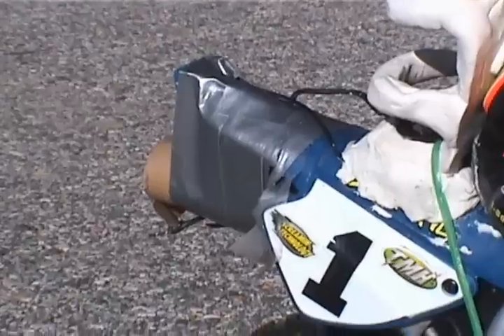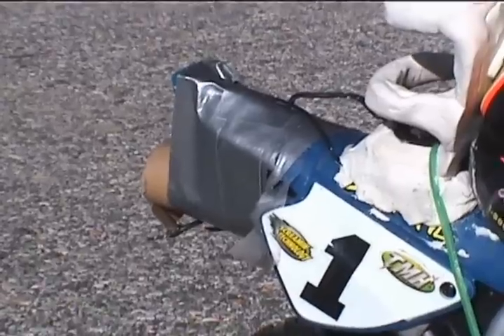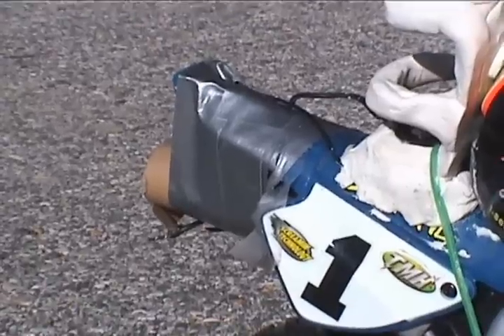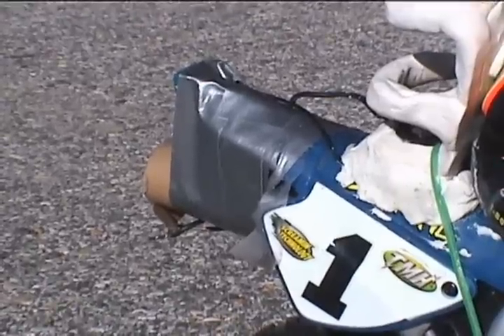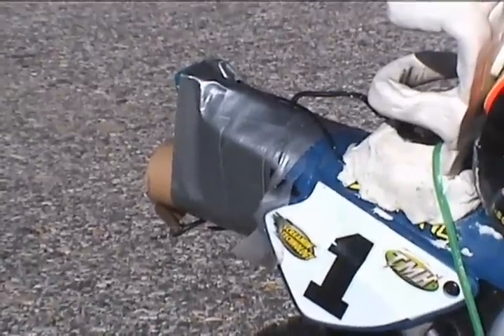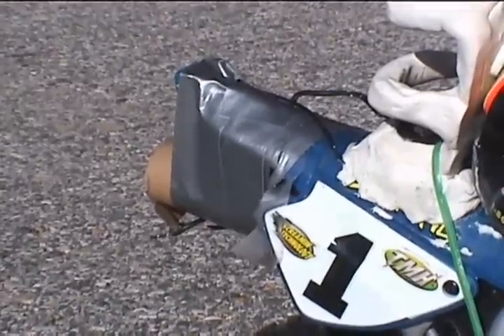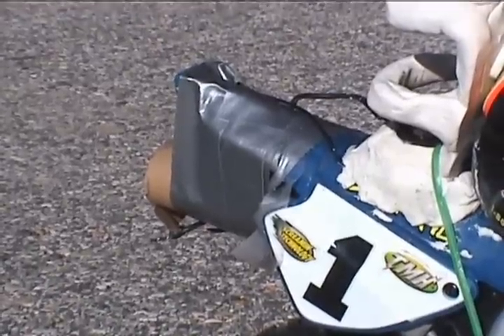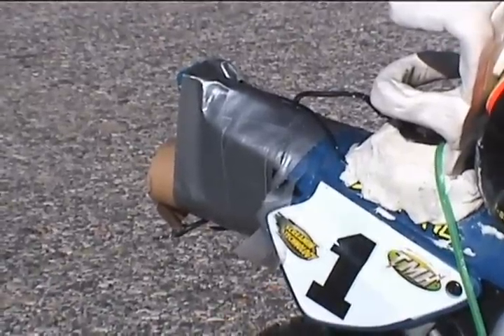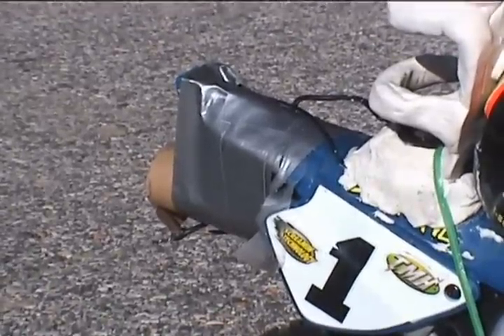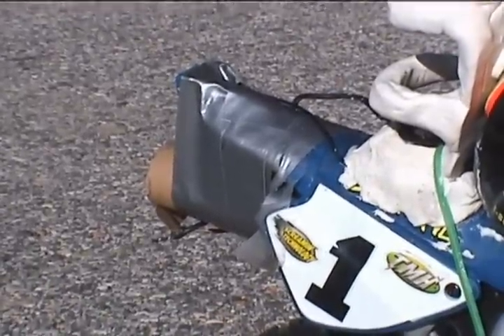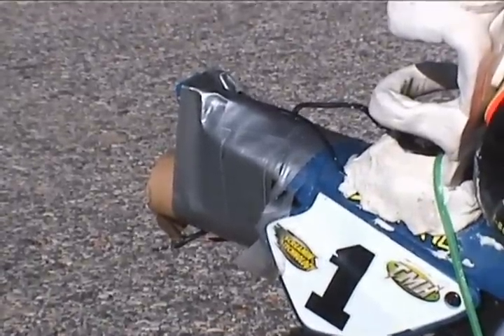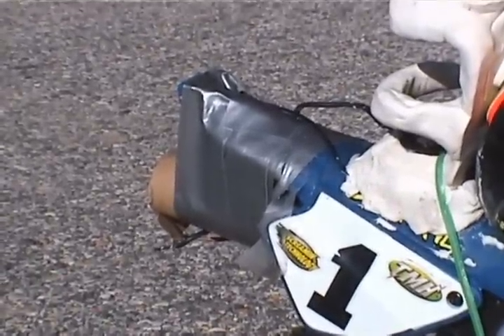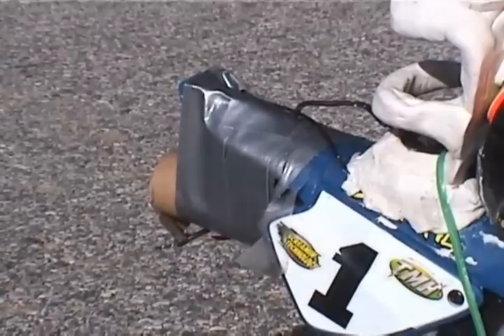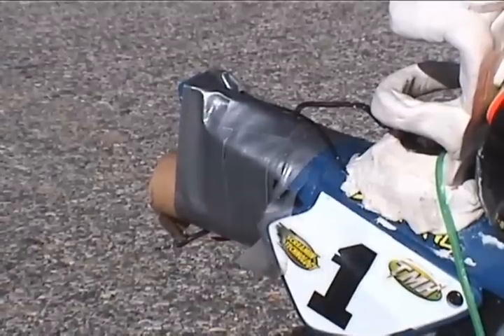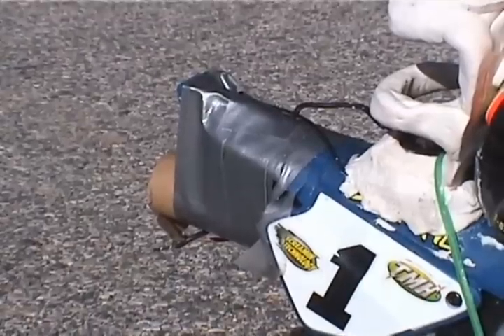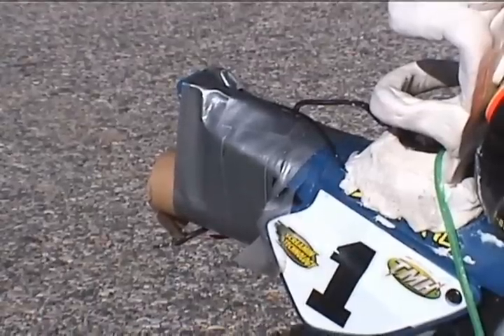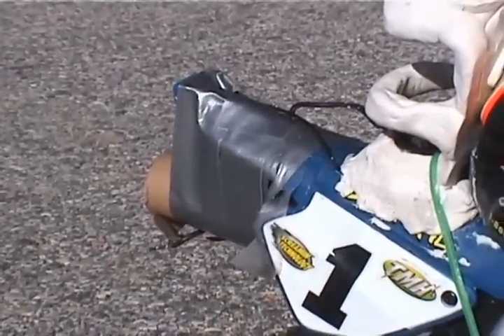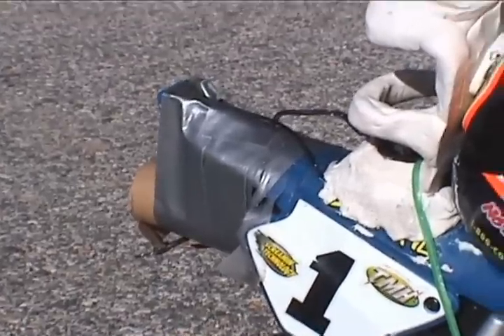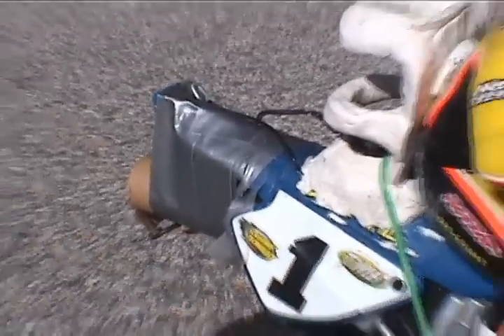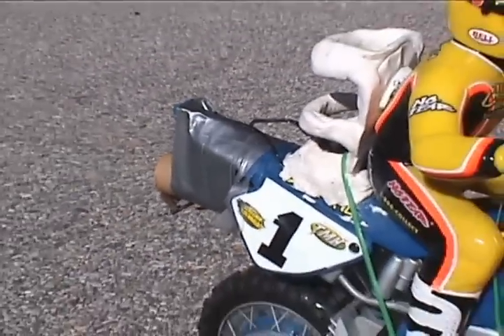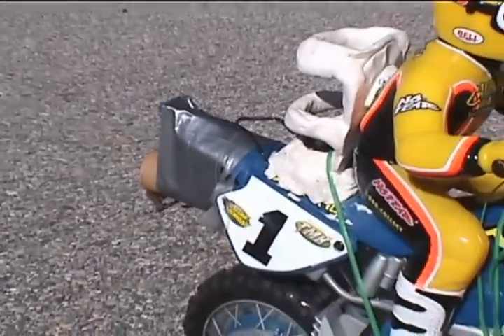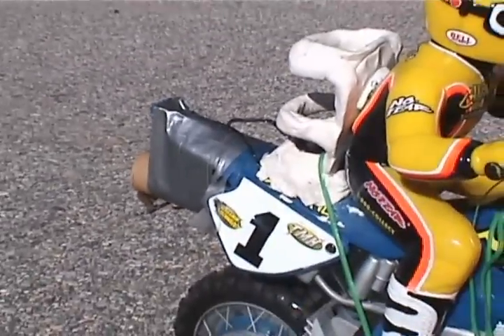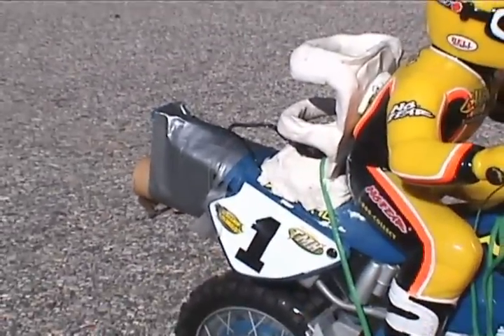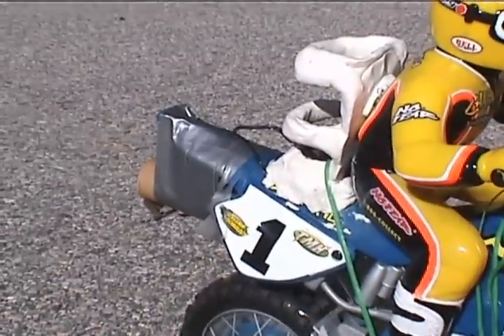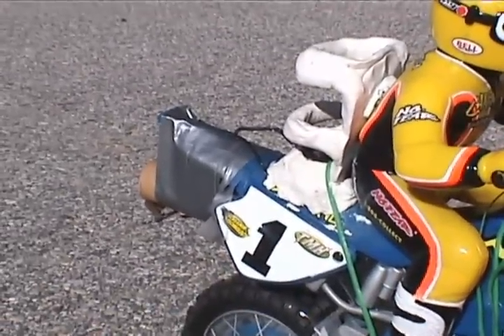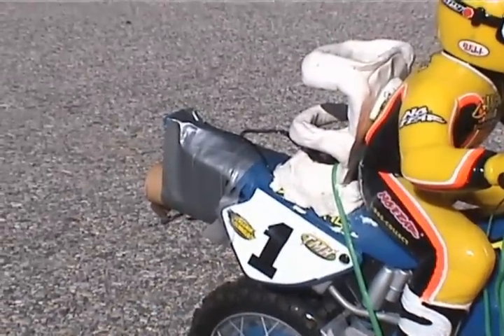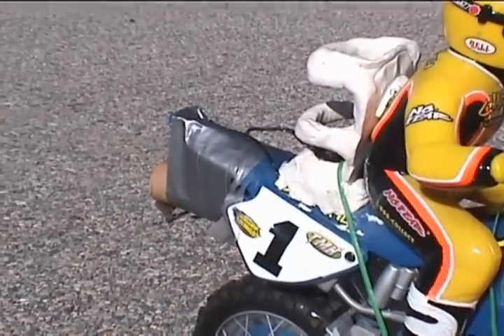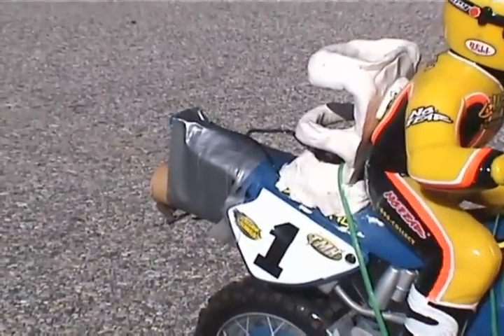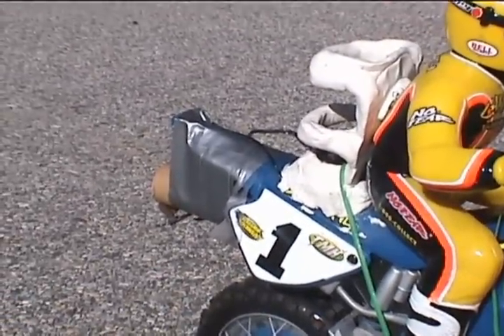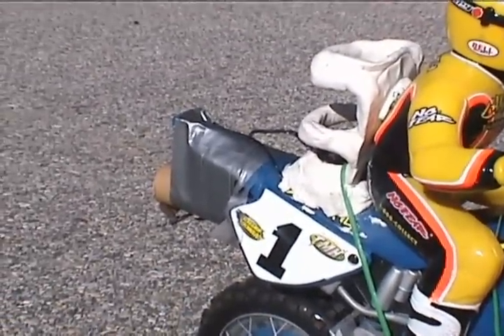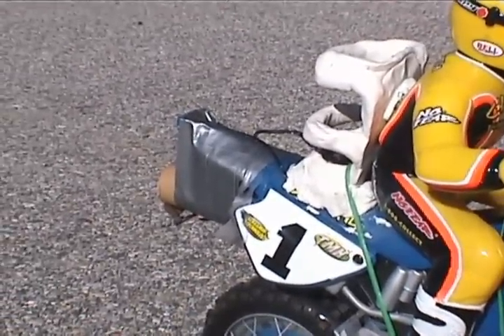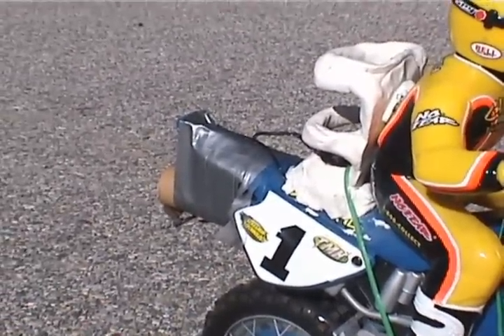We've also switched to a D-12 booster rocket. That means there's no charge at the end to blow out the parachute. We're not sure what's going to happen, but we'll find out — they were sold out of the other engines.